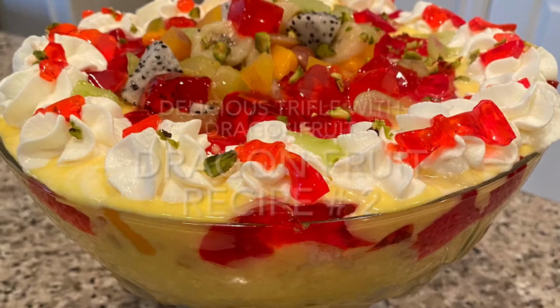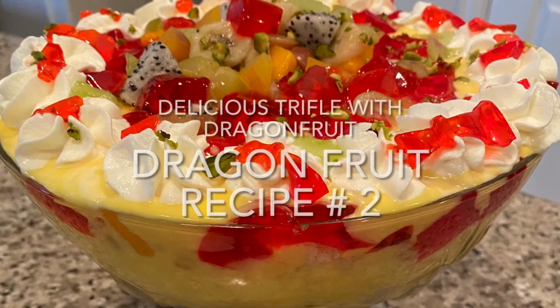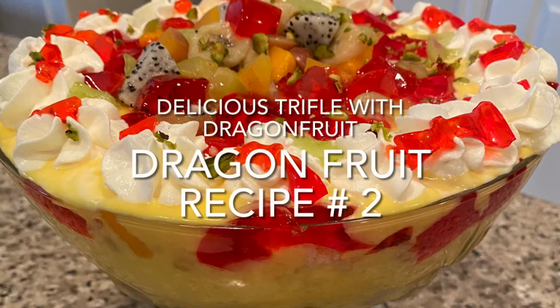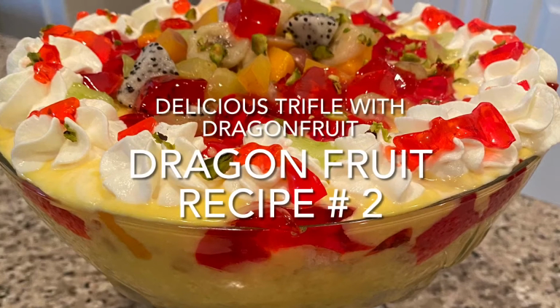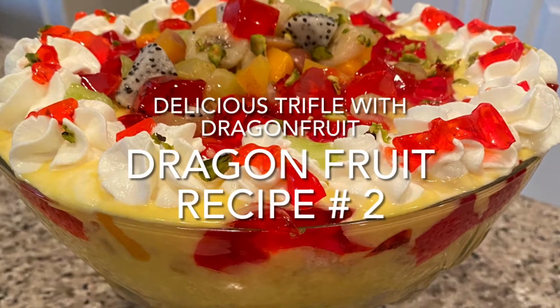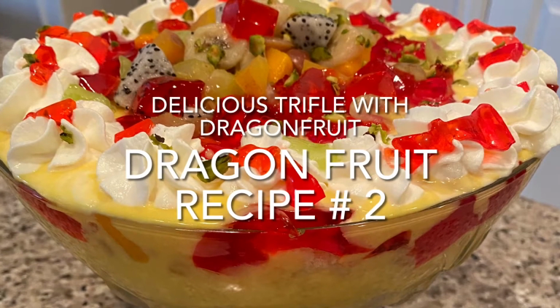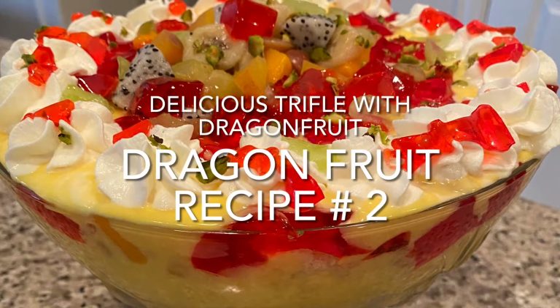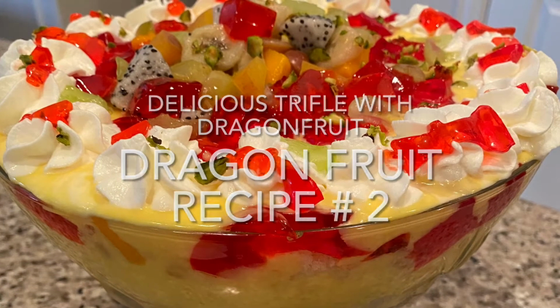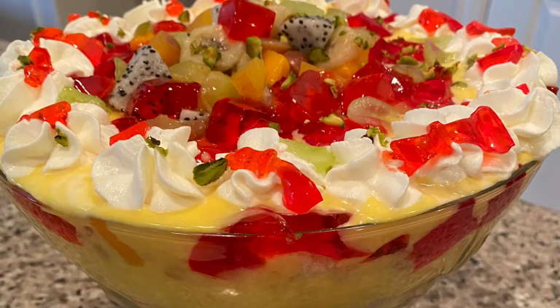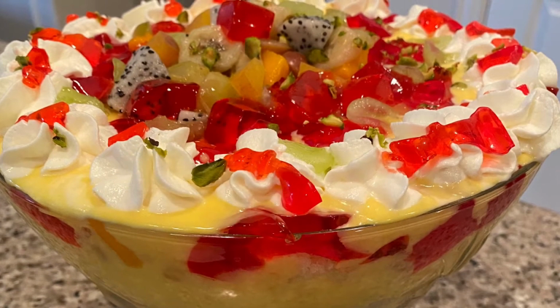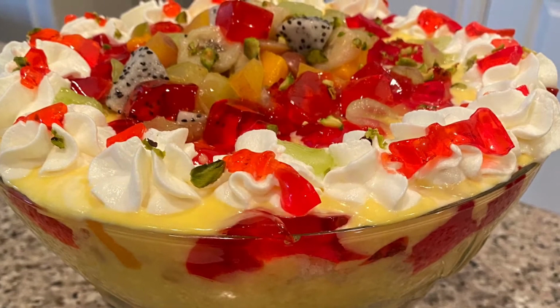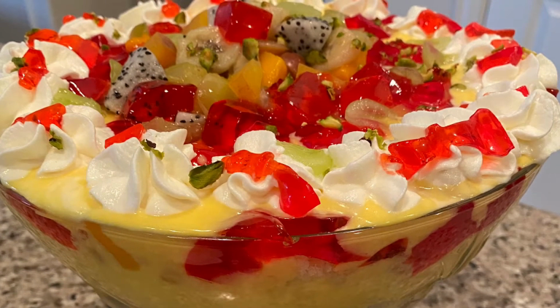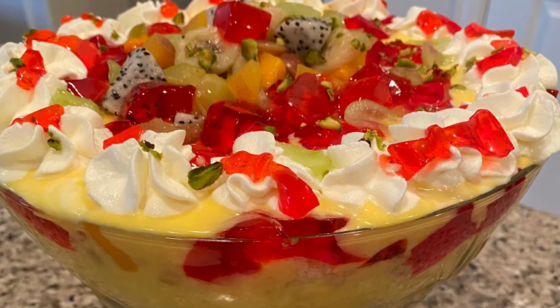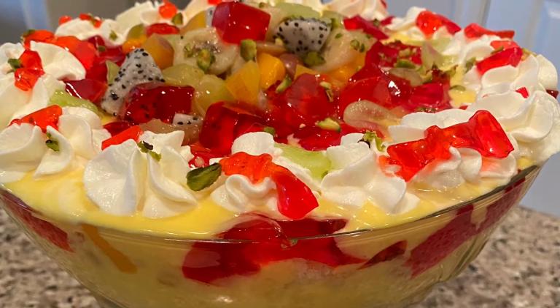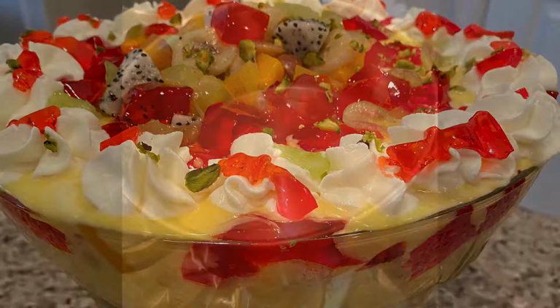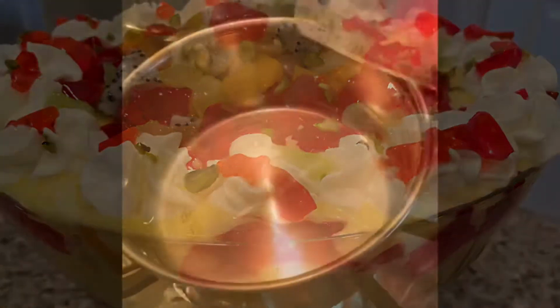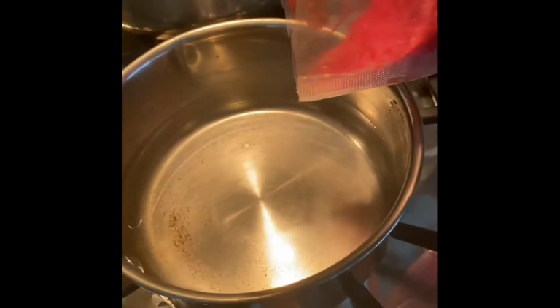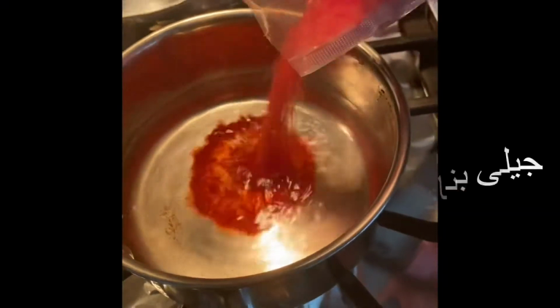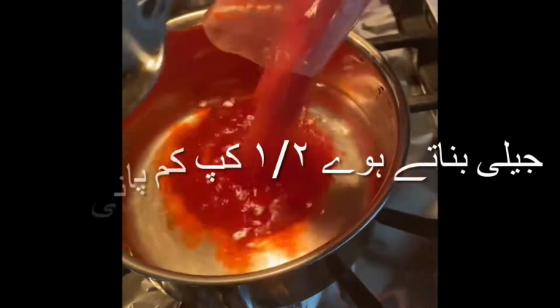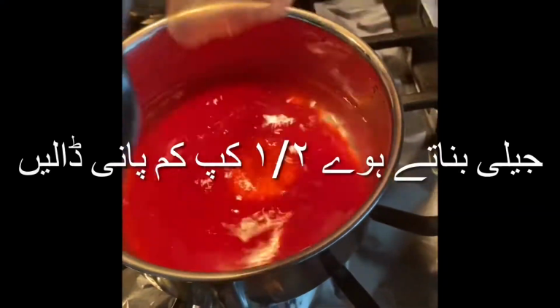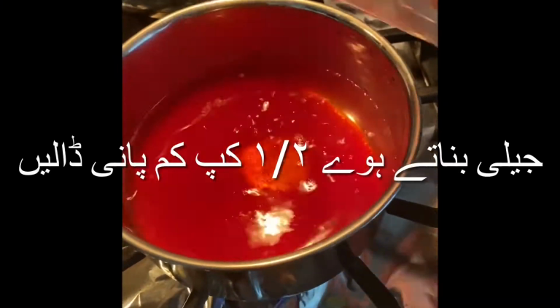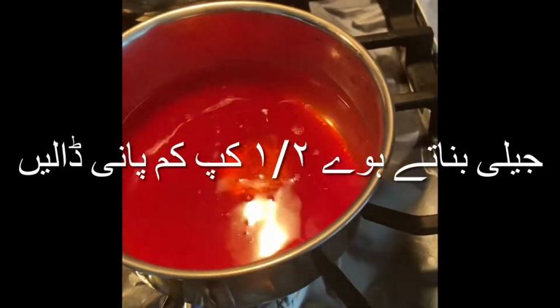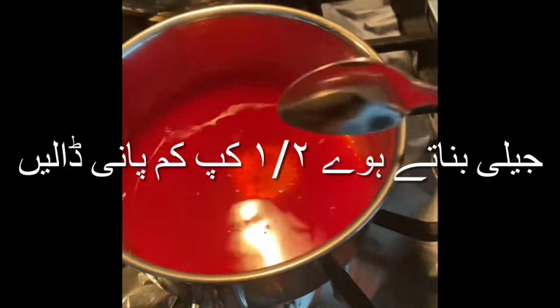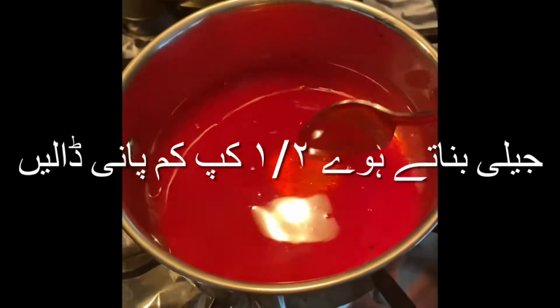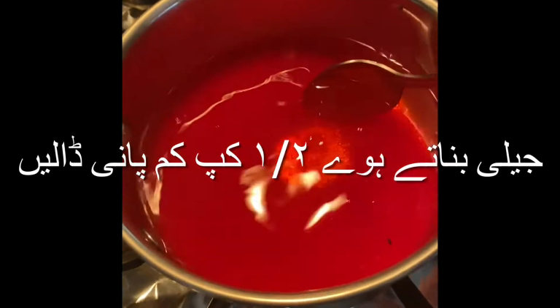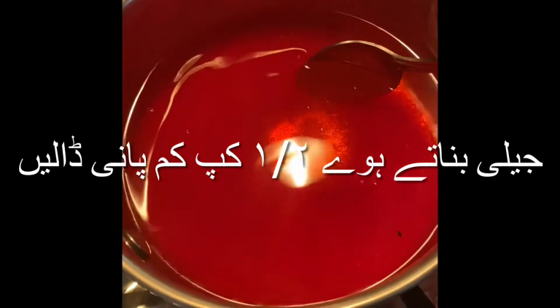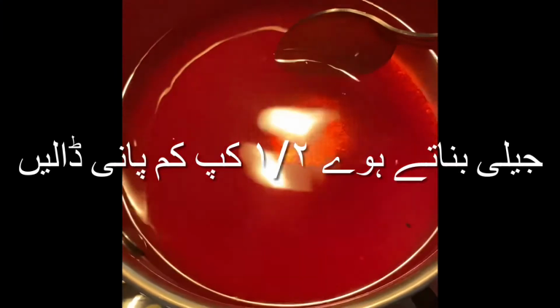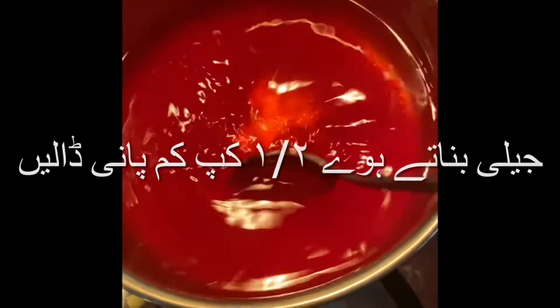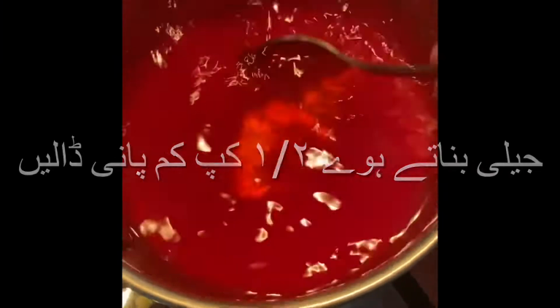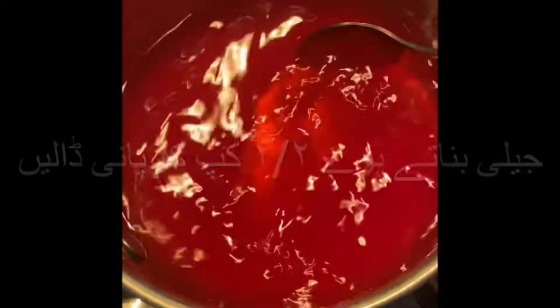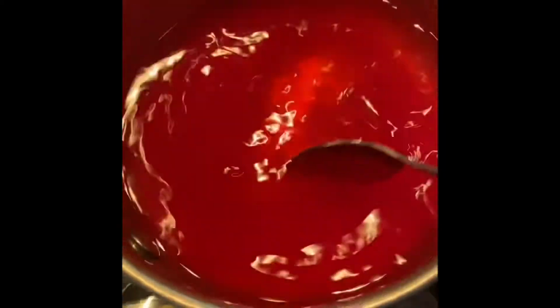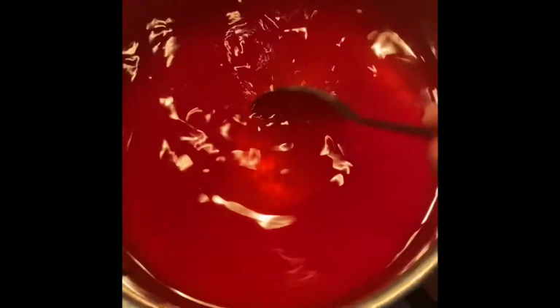Hi friends, today we're going to be starting the second recipe in the dragon fruit little series we have going on, and it'll be a delicious dragon fruit trifle. So to start, we're going to want to work on the jelly that we're going to add.